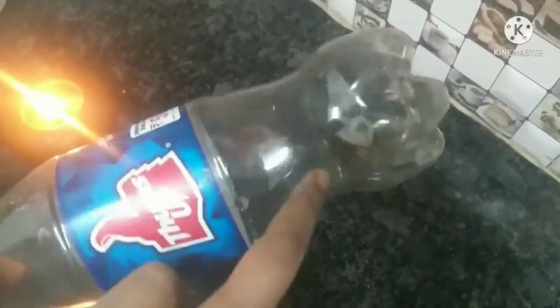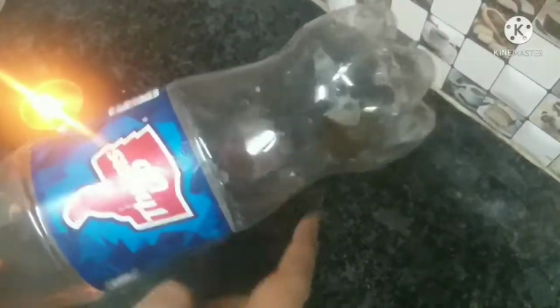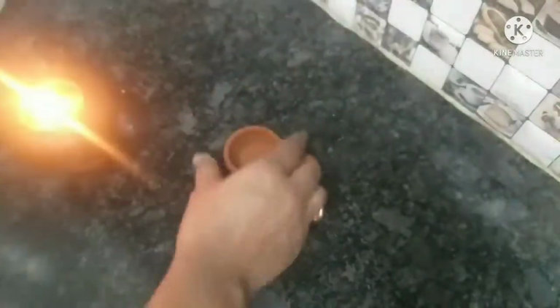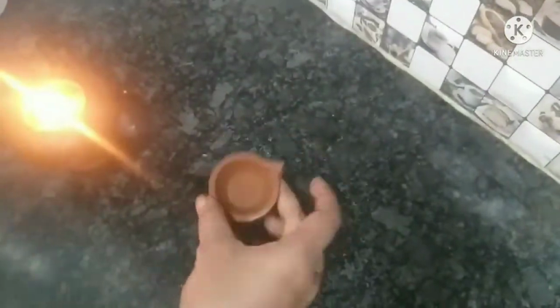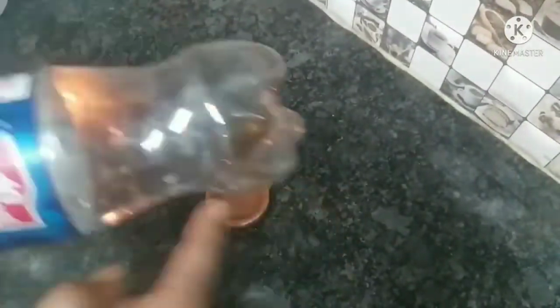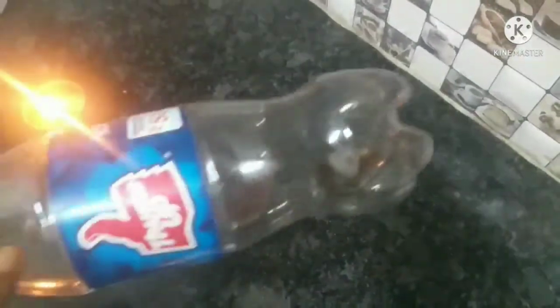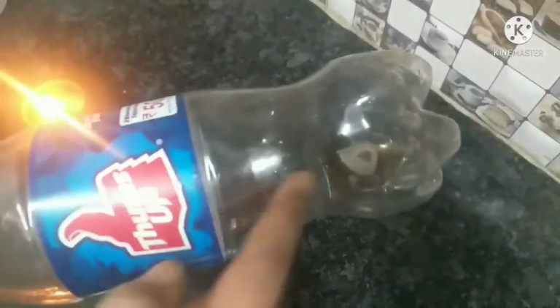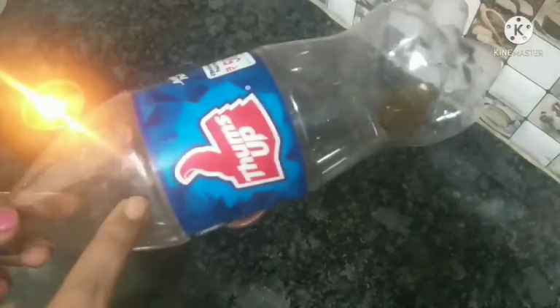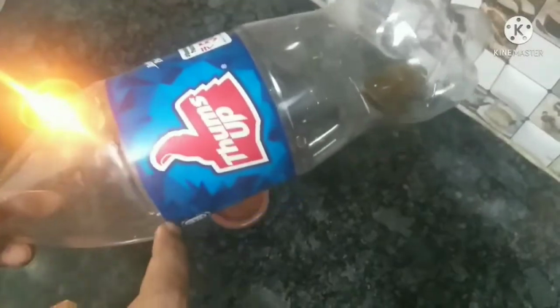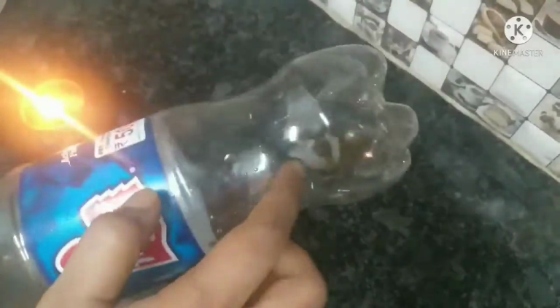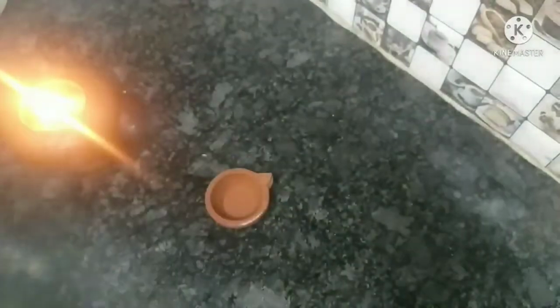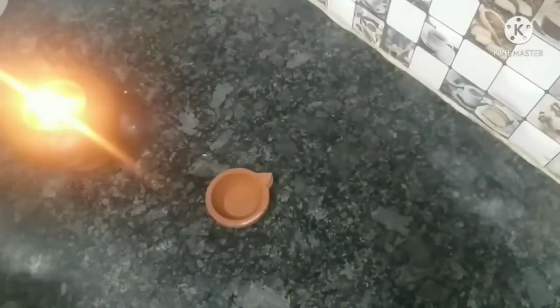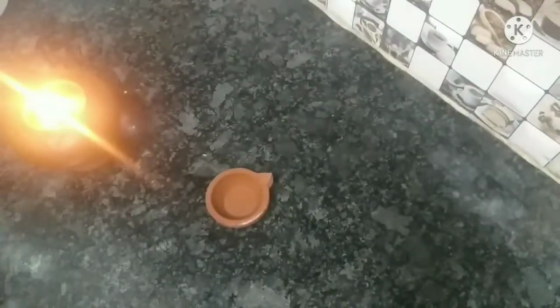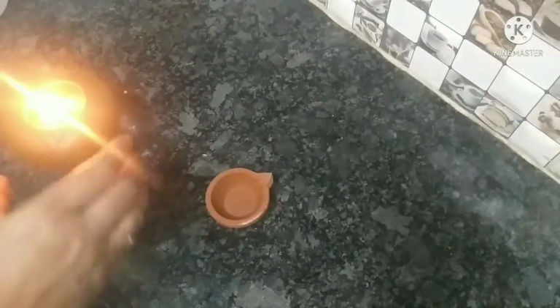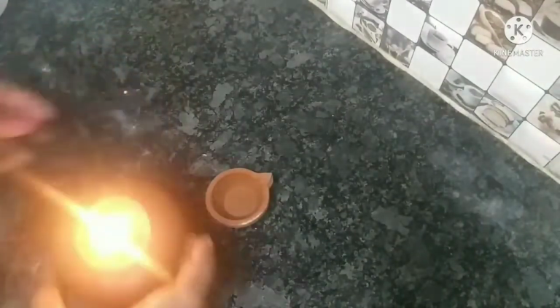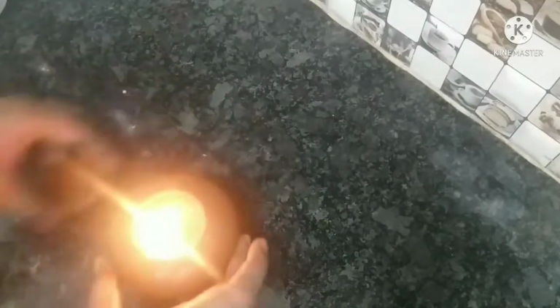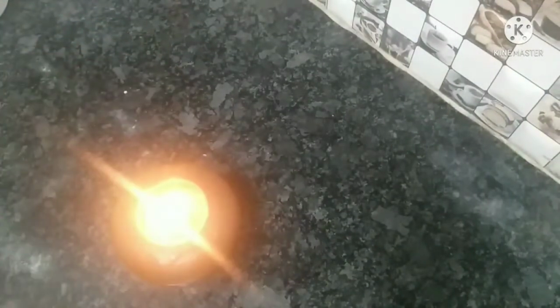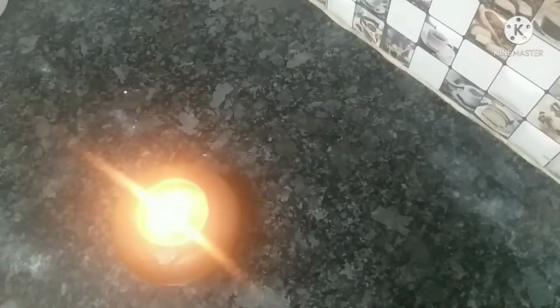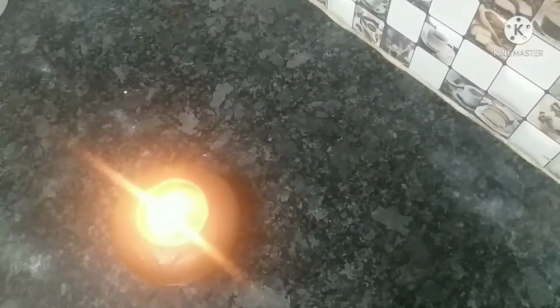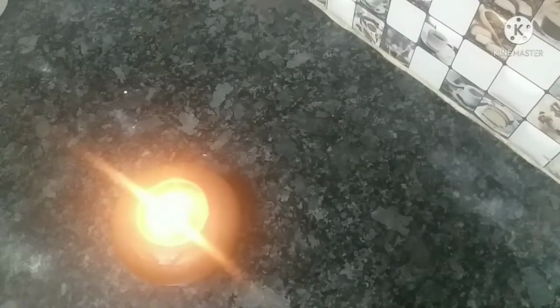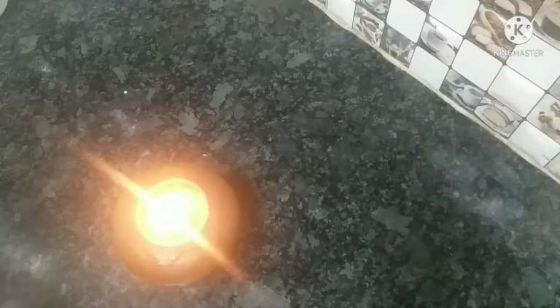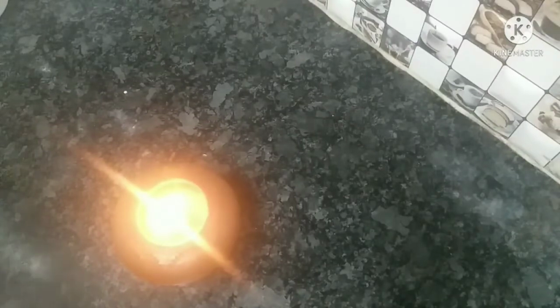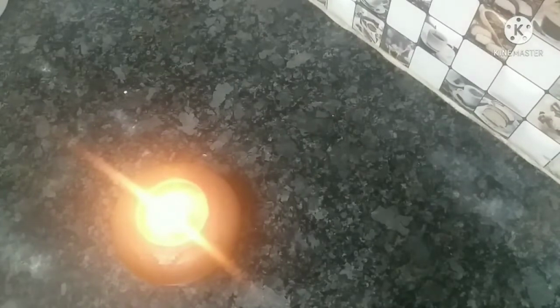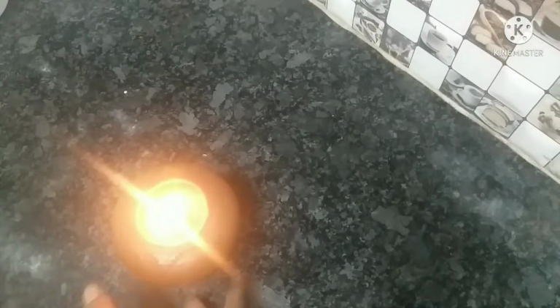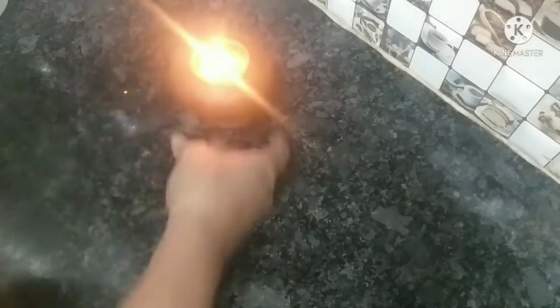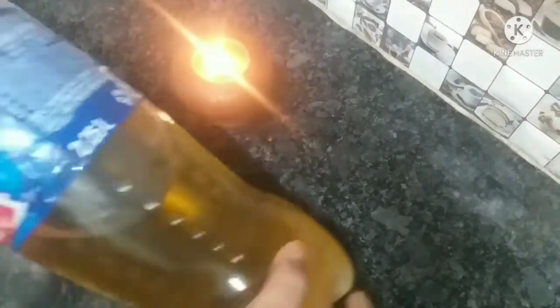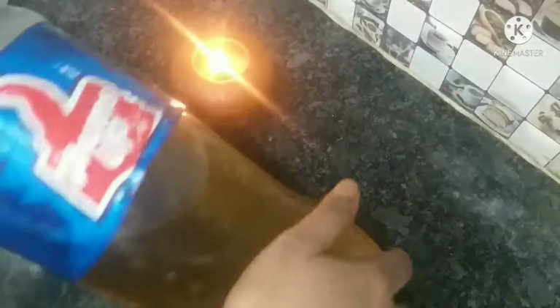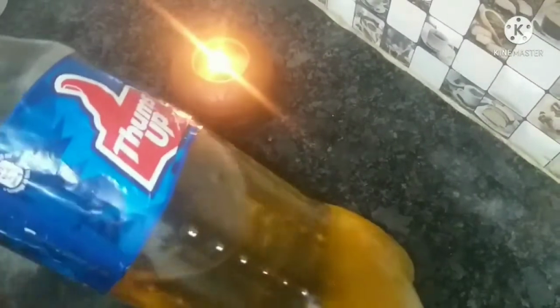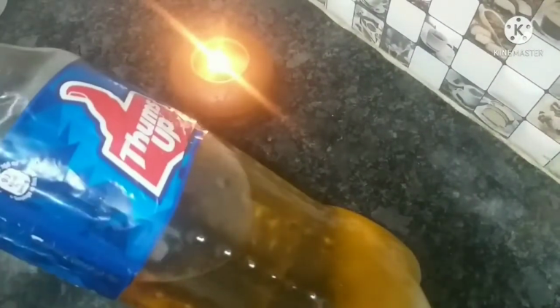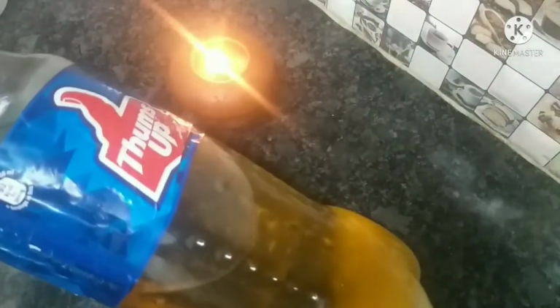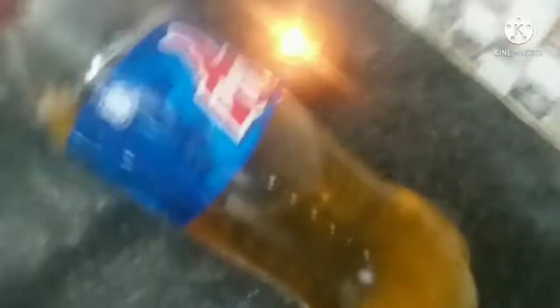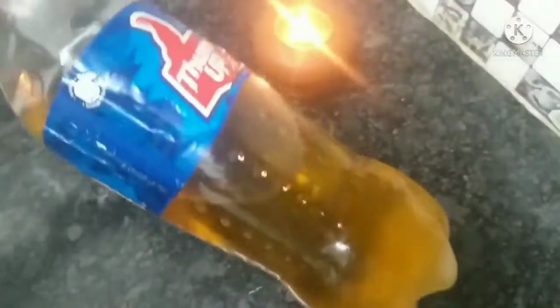I'm going to use plastic bottles and use it. This is a temporary solution if you need water and you can use it. I'm going to try it with the oil to make a 2.5 liter bottle.